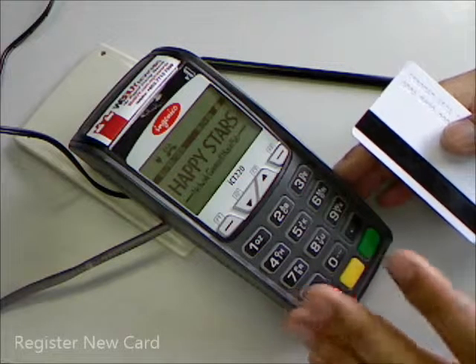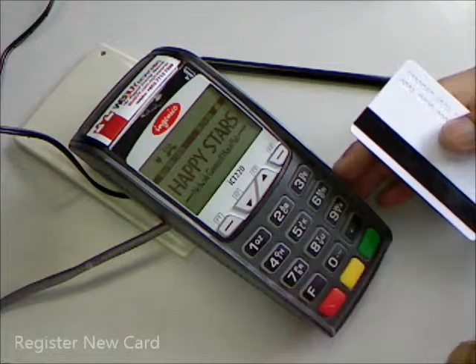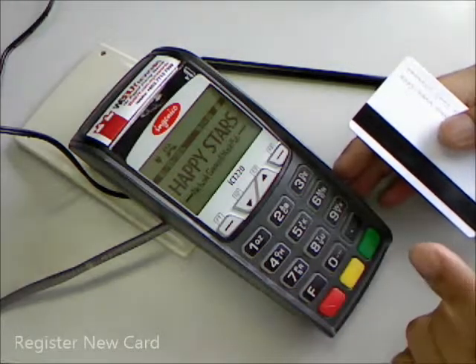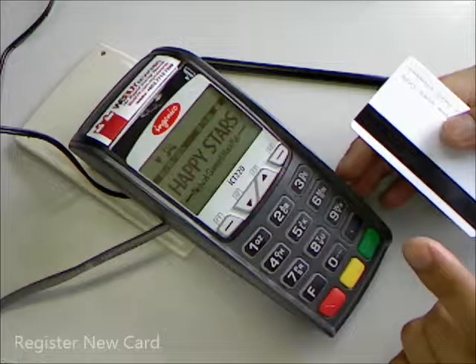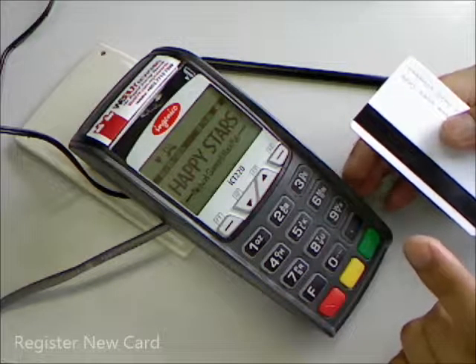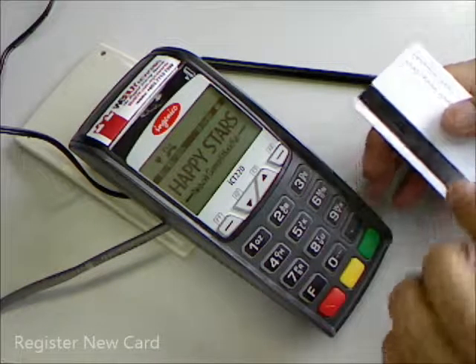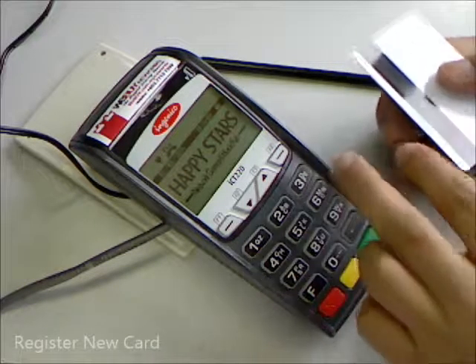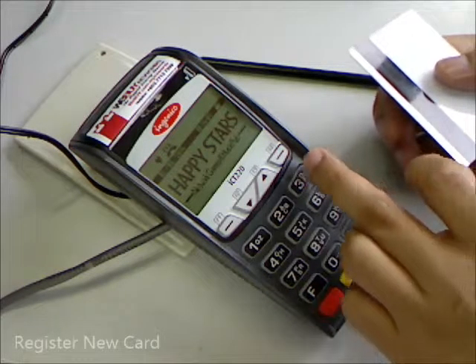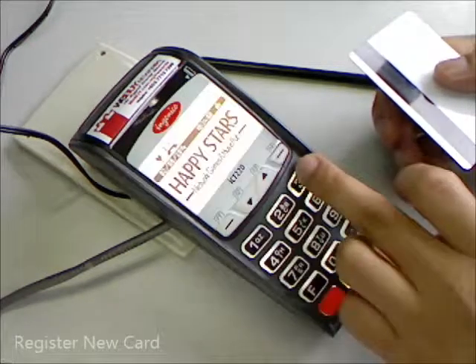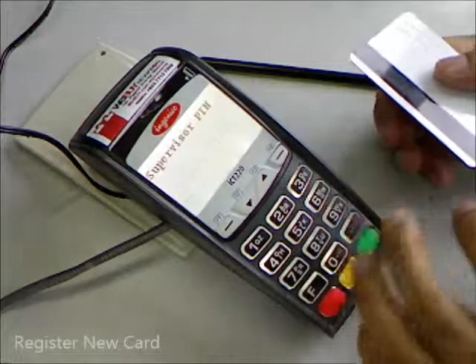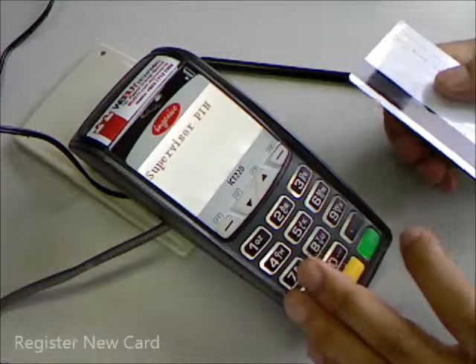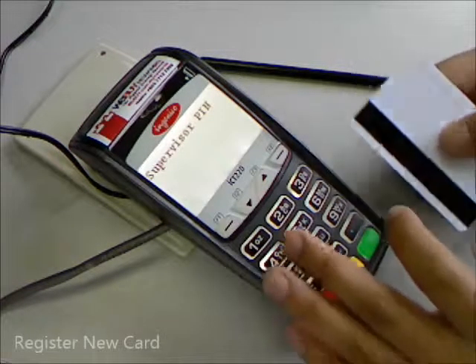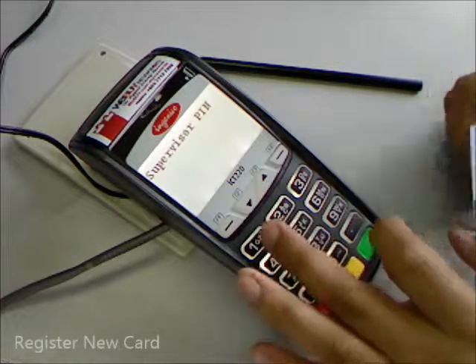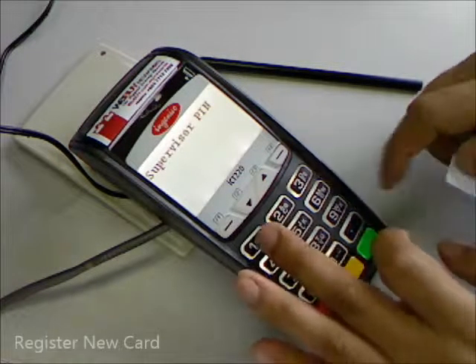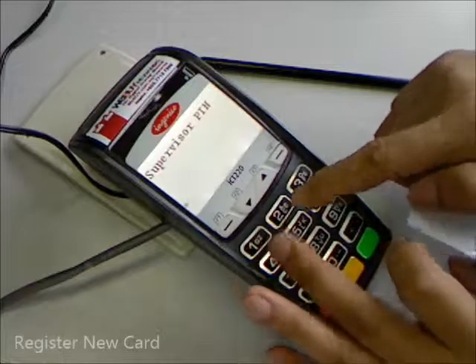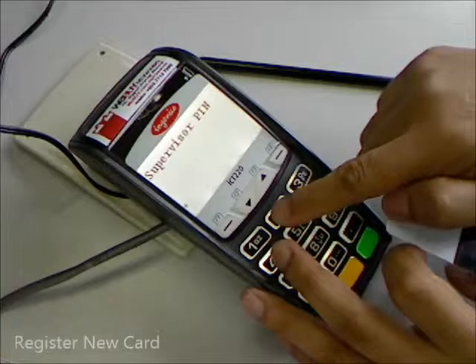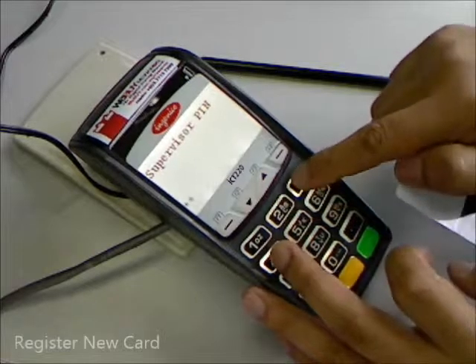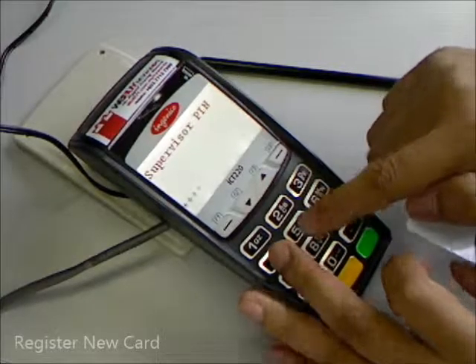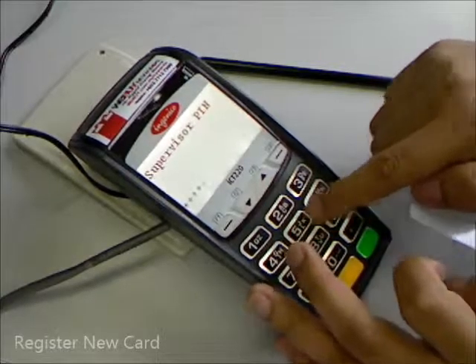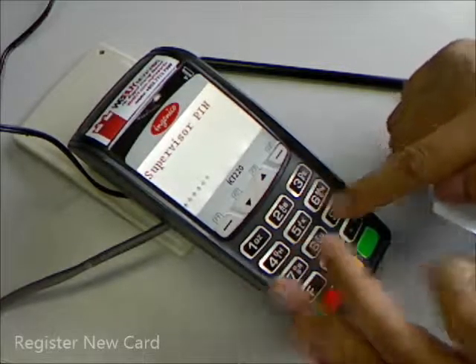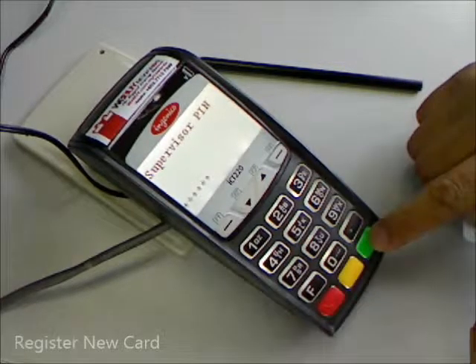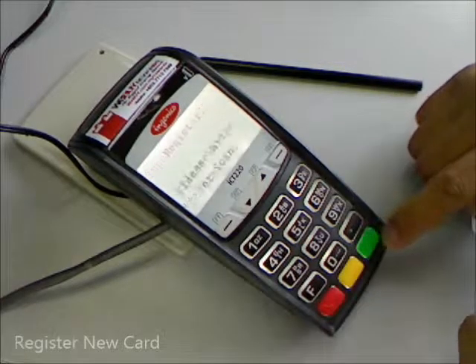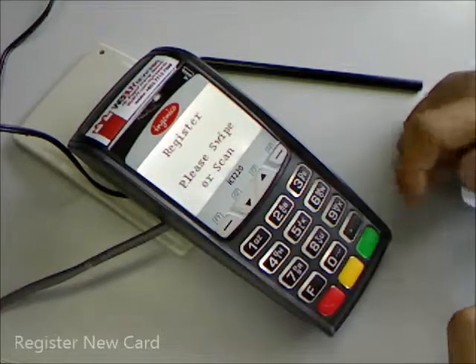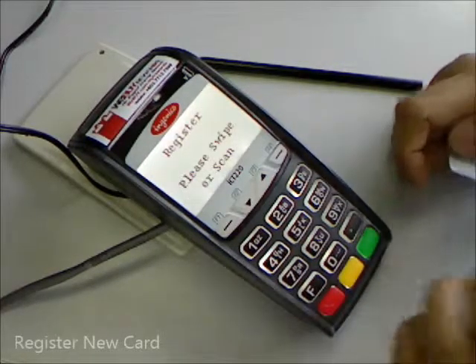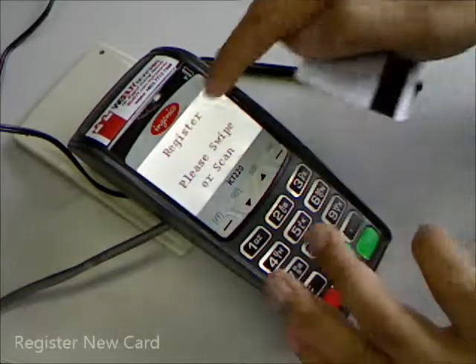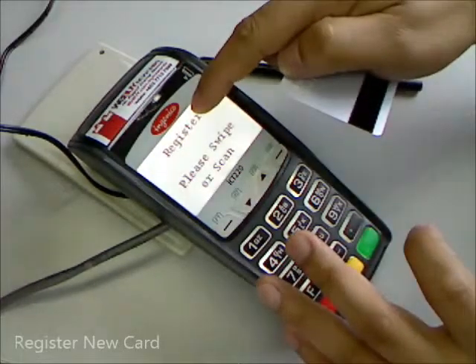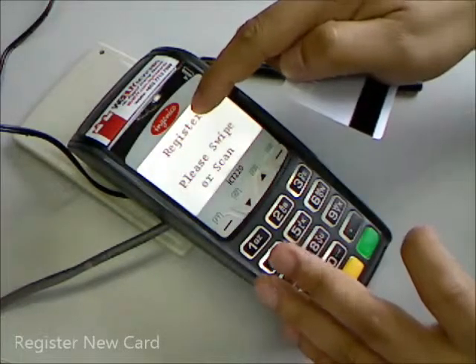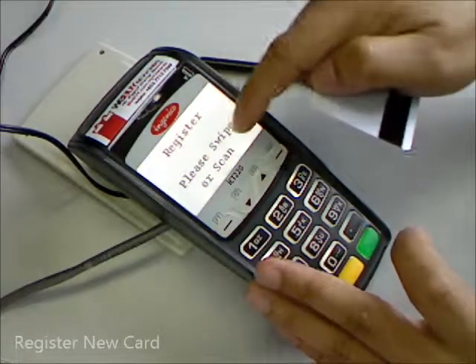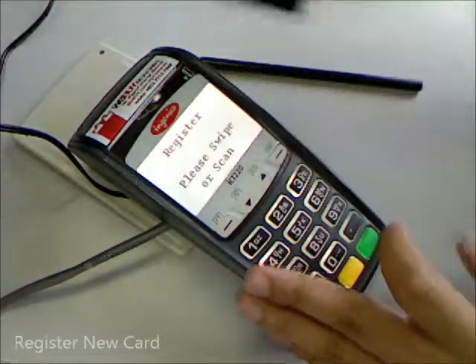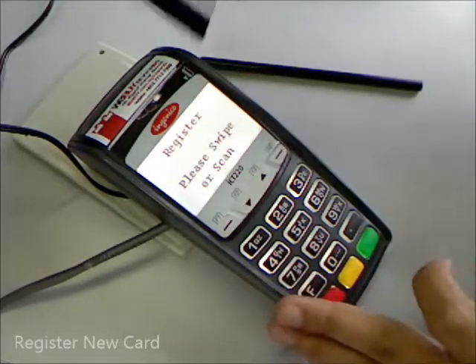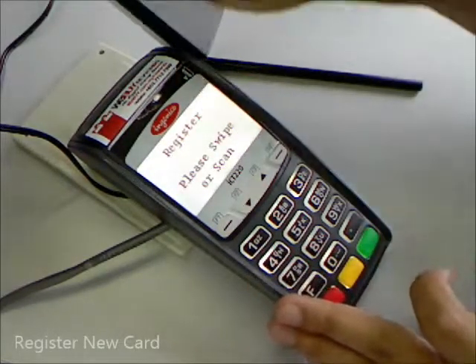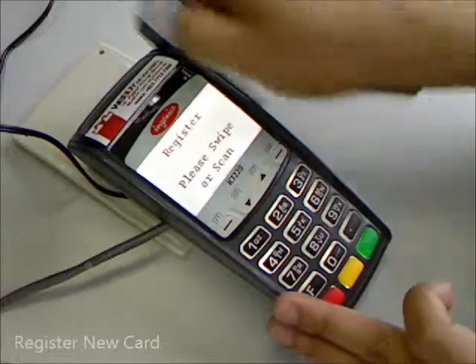To register a new card, press number 3, then key in the supervisor PIN. Then we shall register and destroy the card.